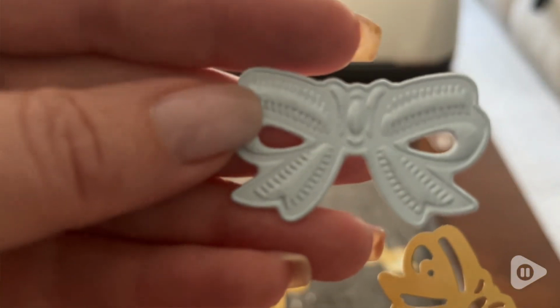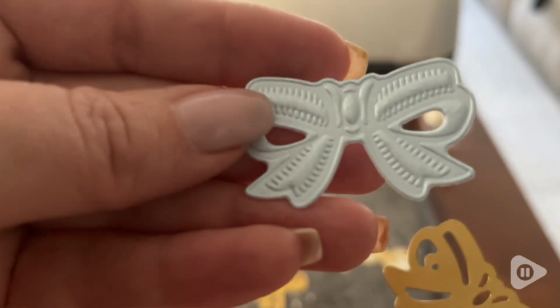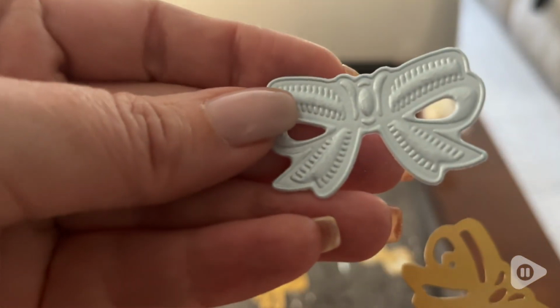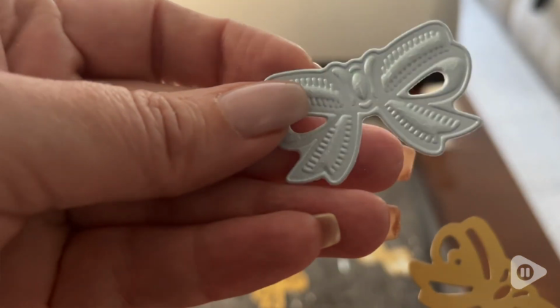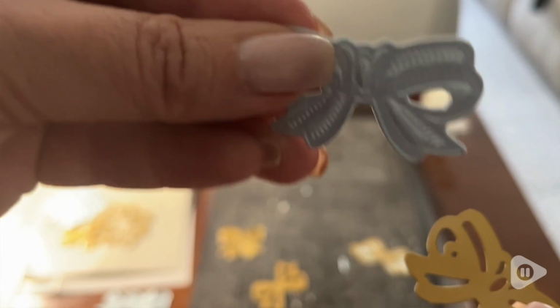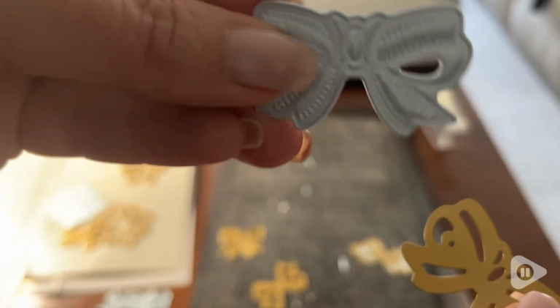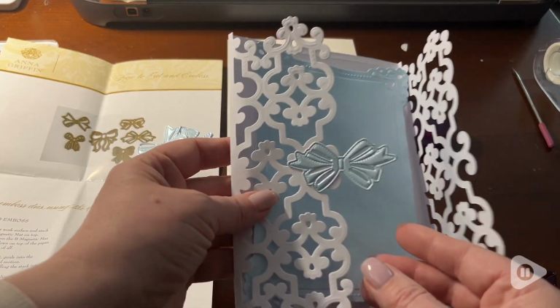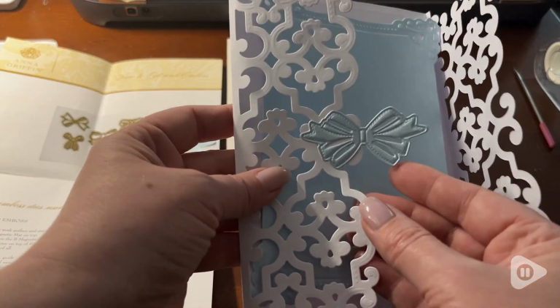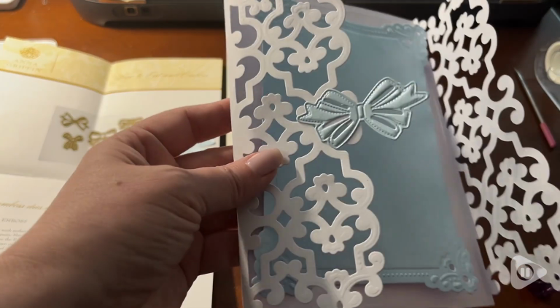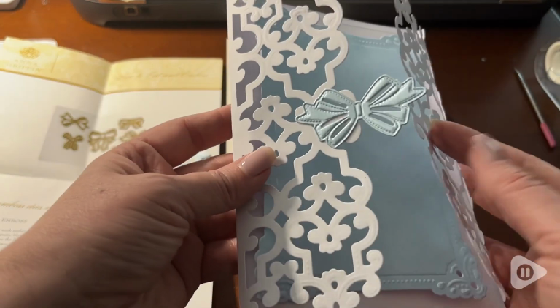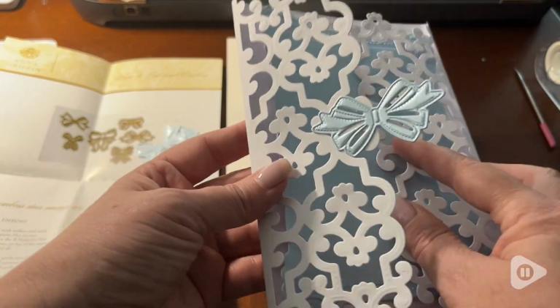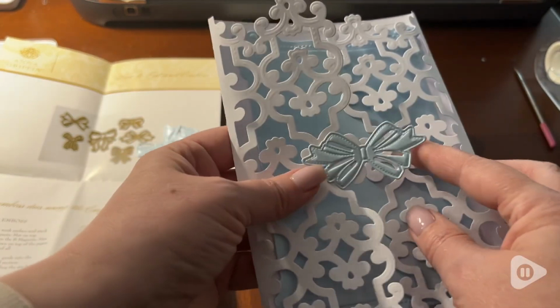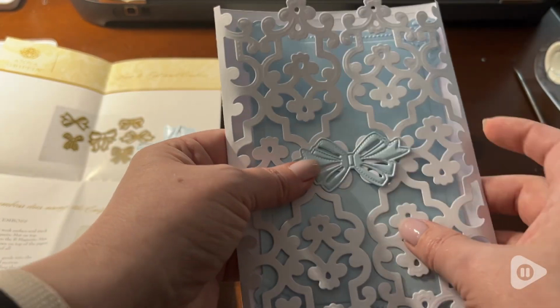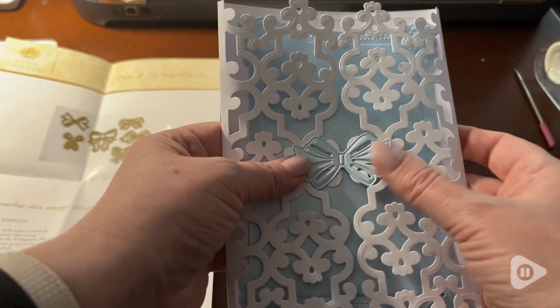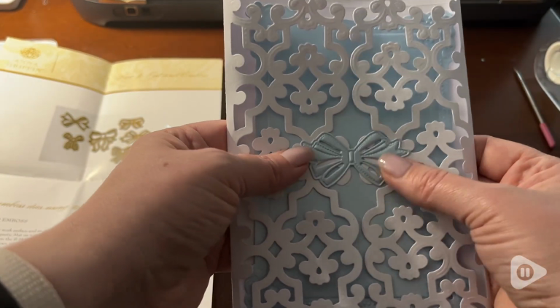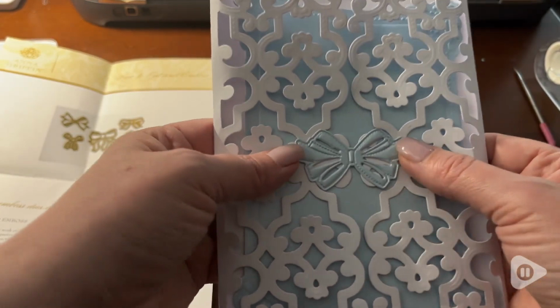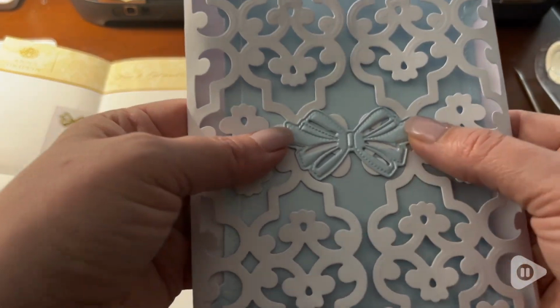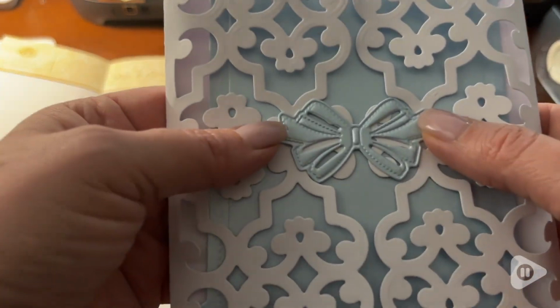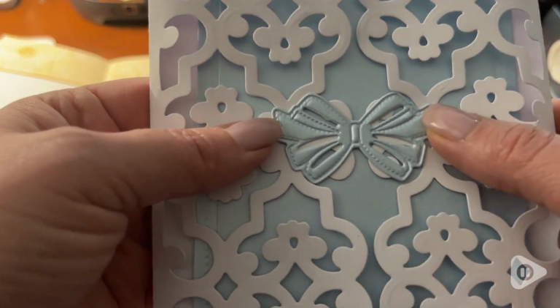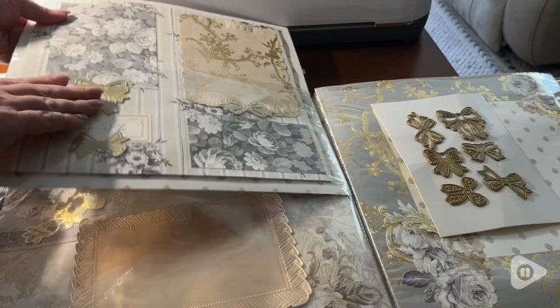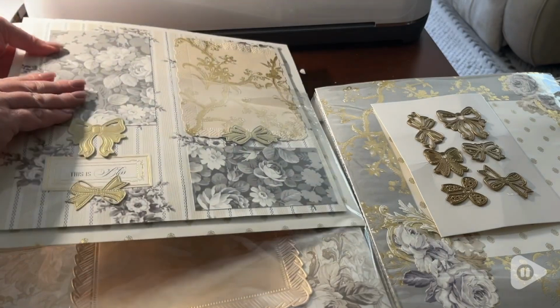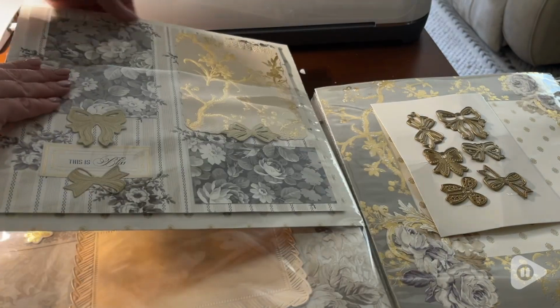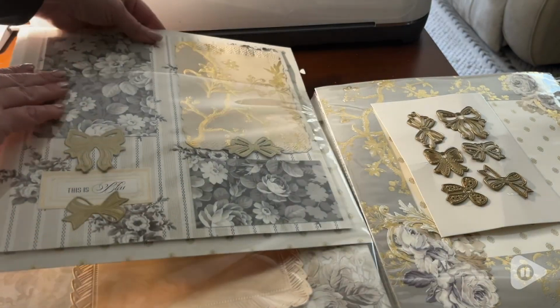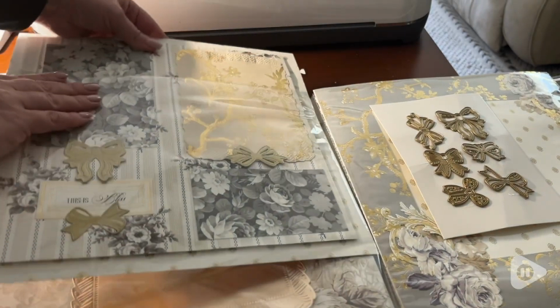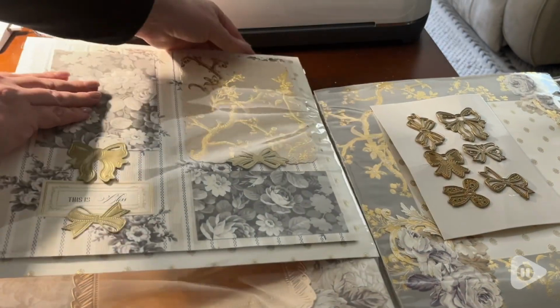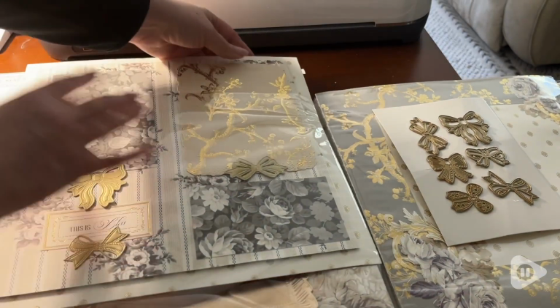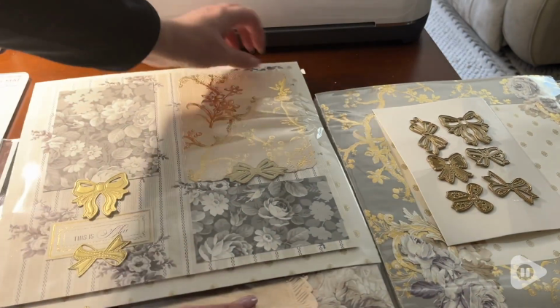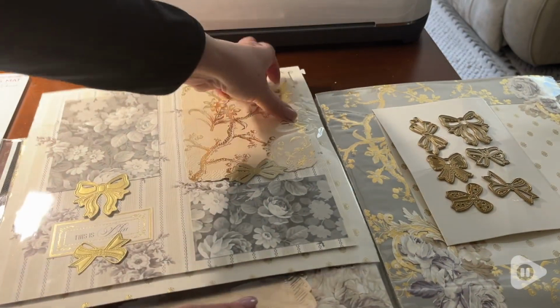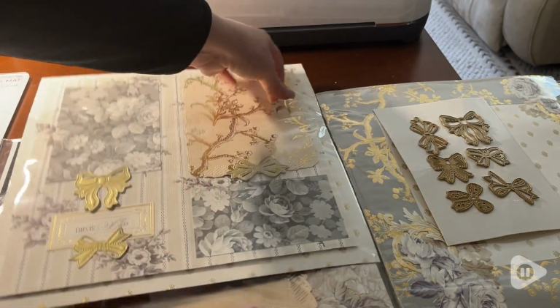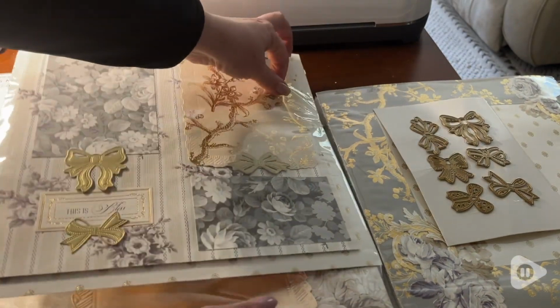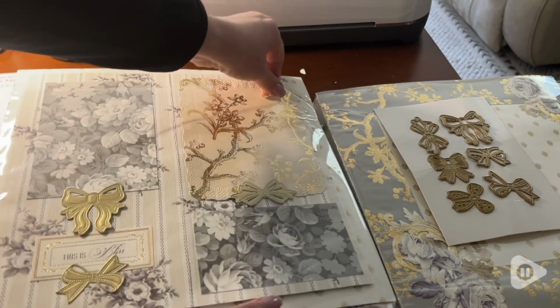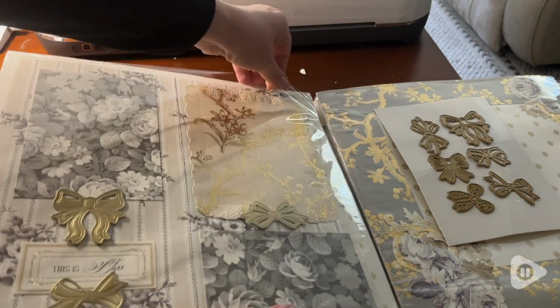I can add it to cards, I can include it in my scrapbook pages — it doesn't add too much depth to my pages — or I can even layer them up, which is such a beautiful touch.